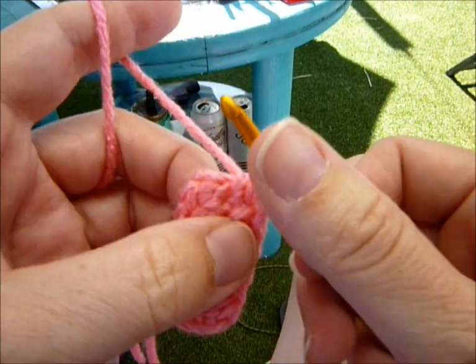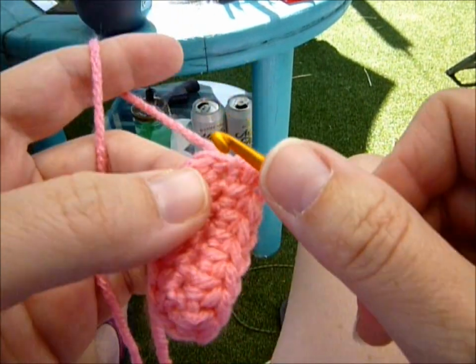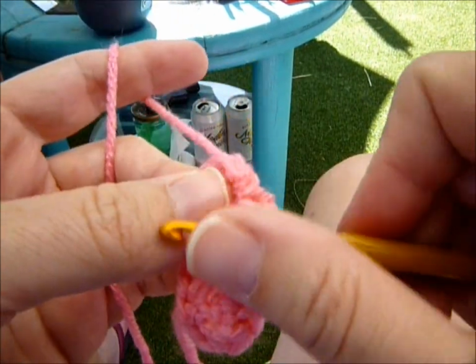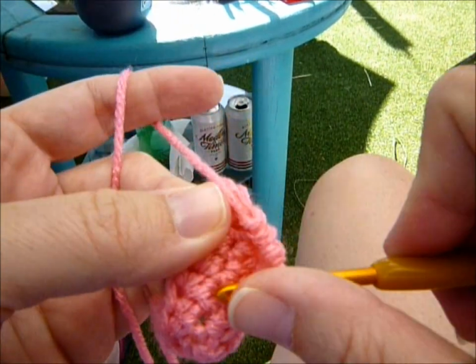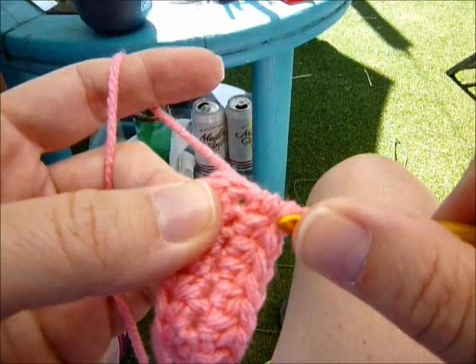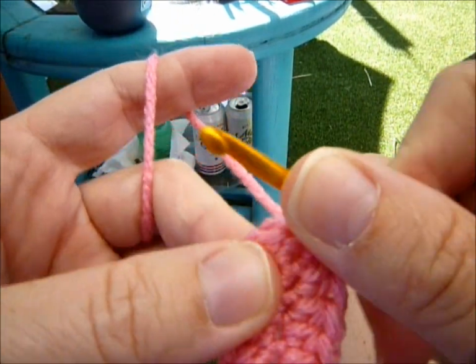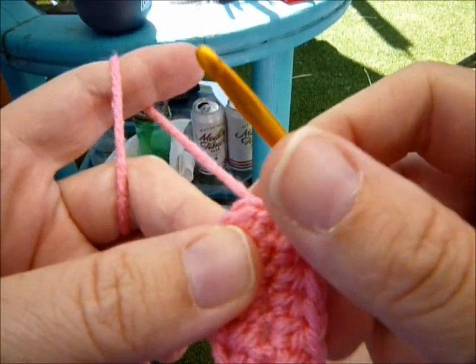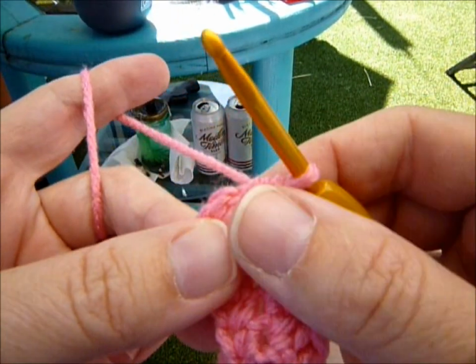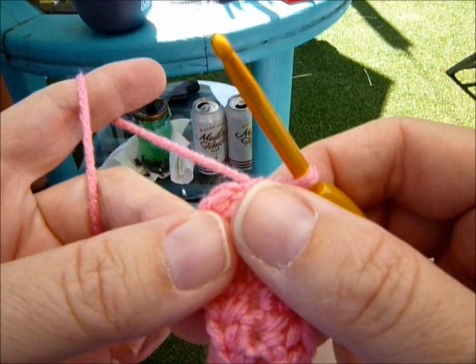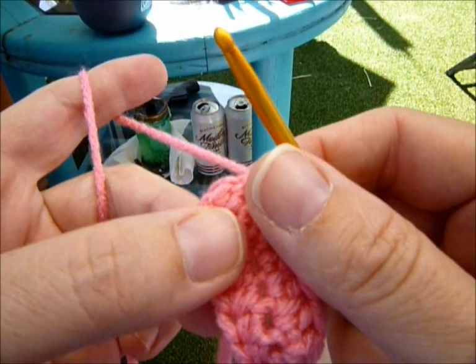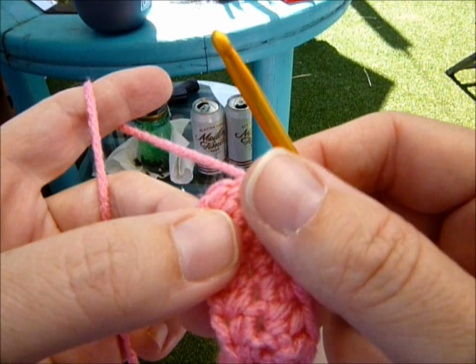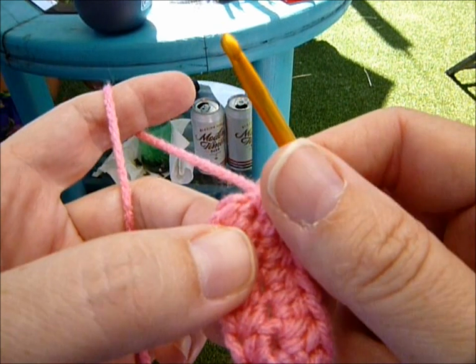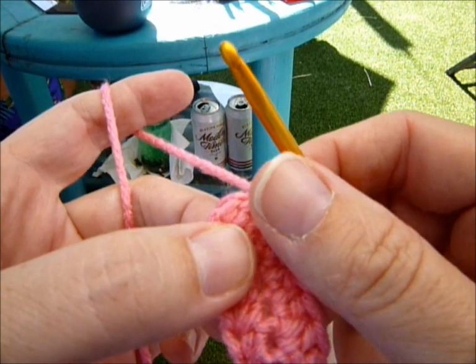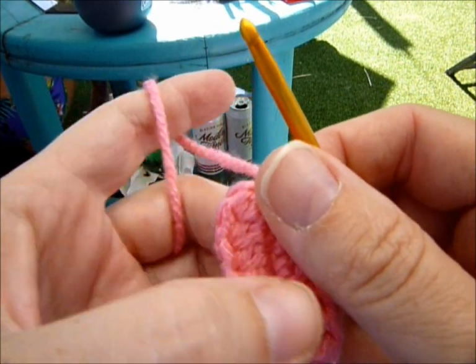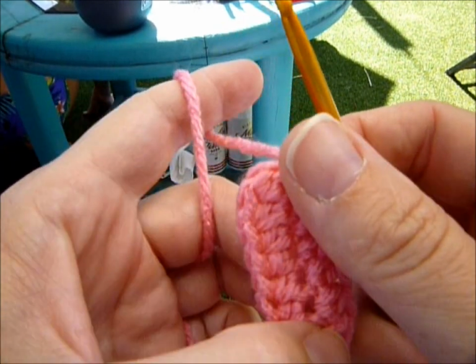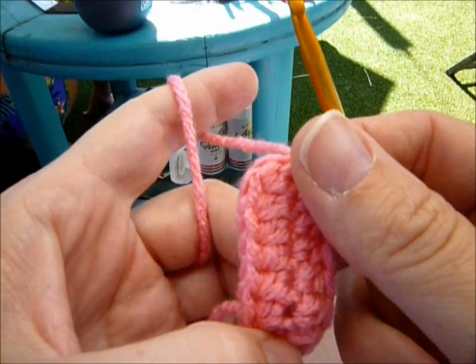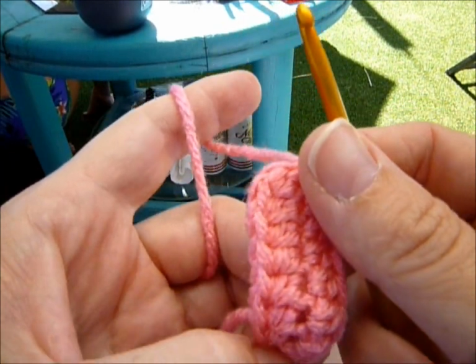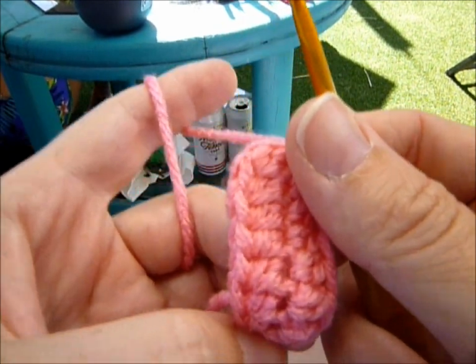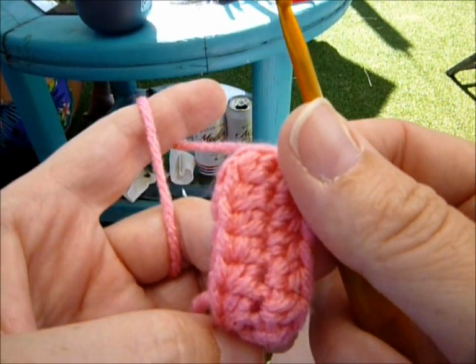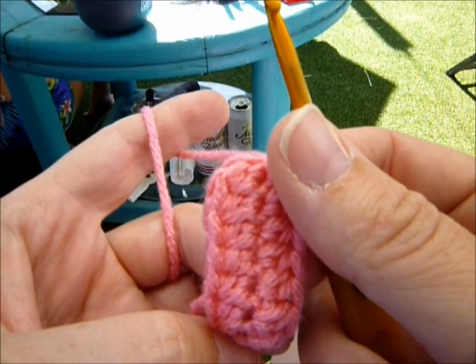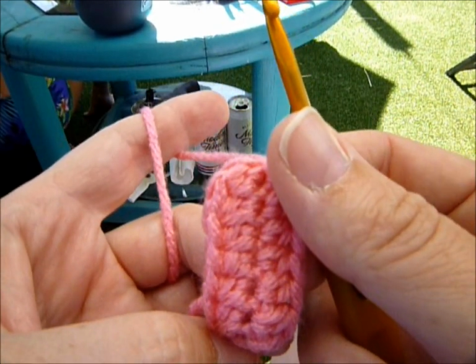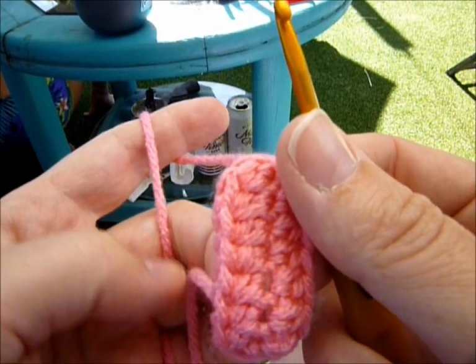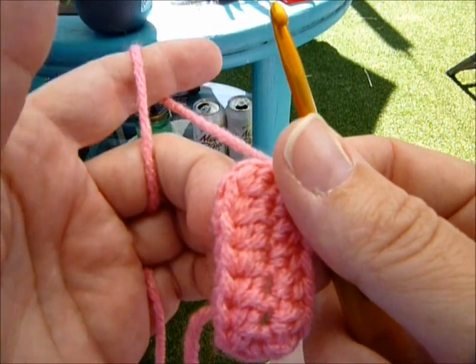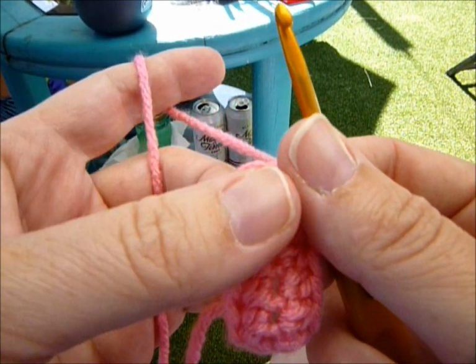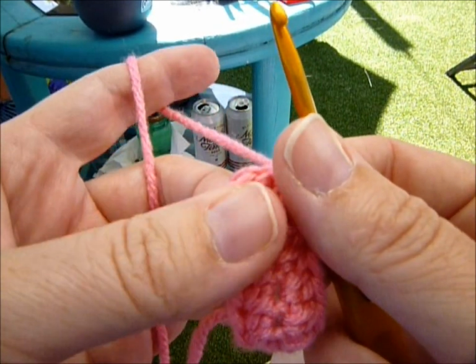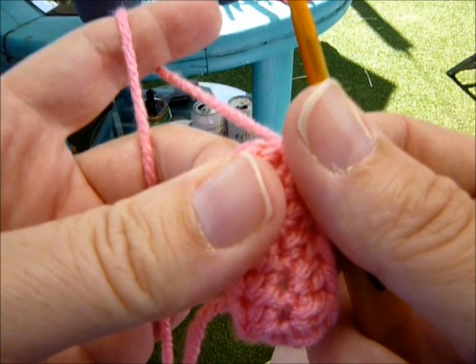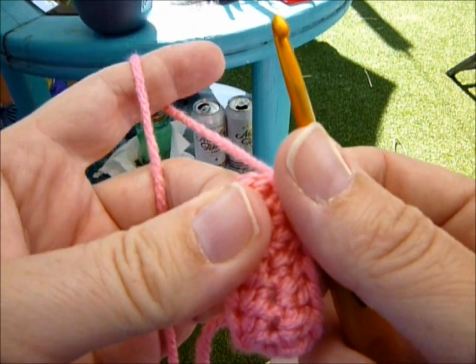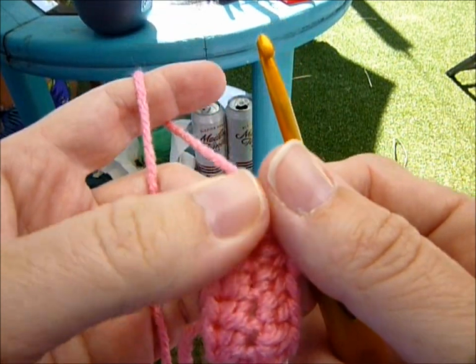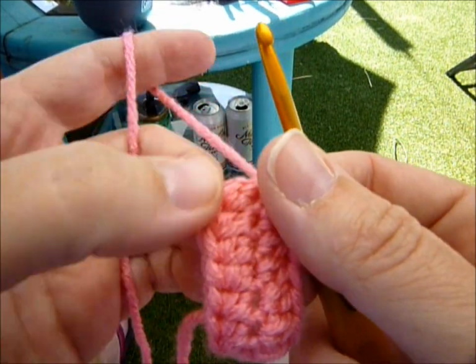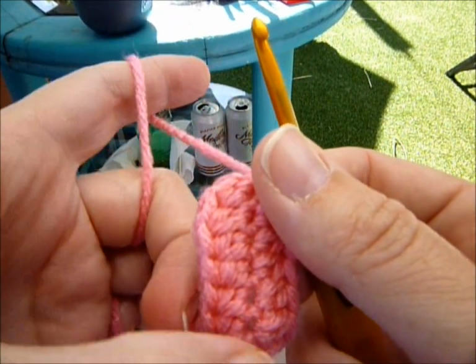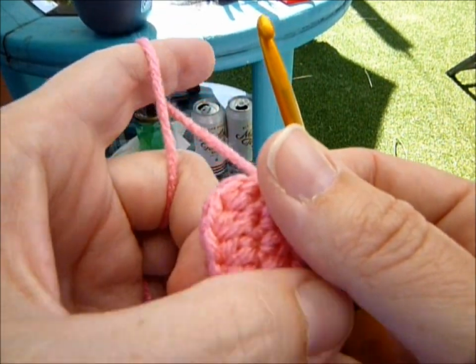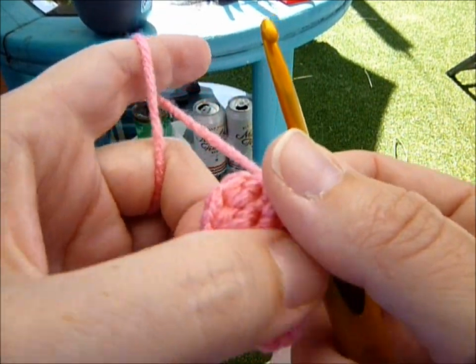I'm going to continue to work, and you're going to half double crochet around 10 more times, because this was row one. So we're going to make 11 rounds total.